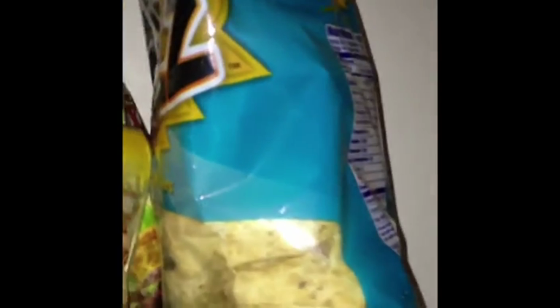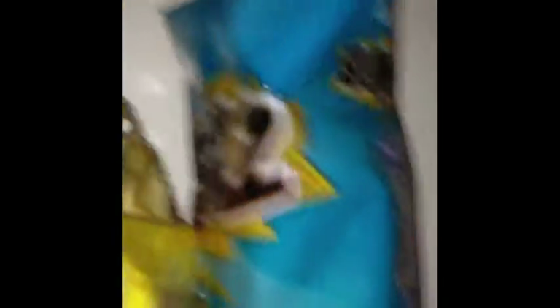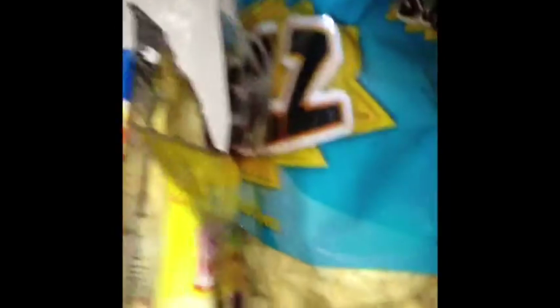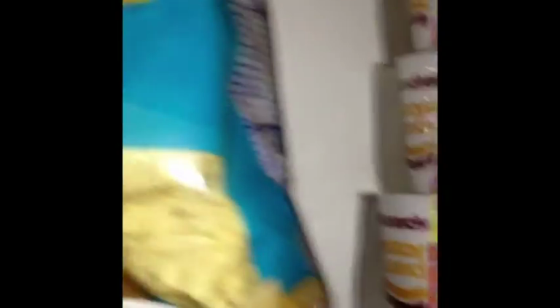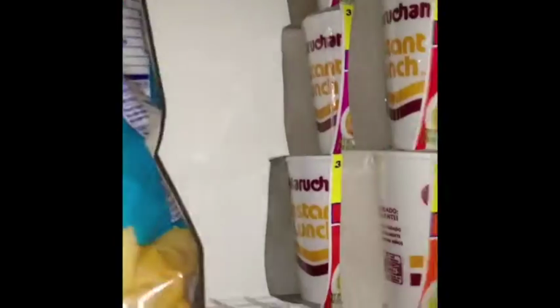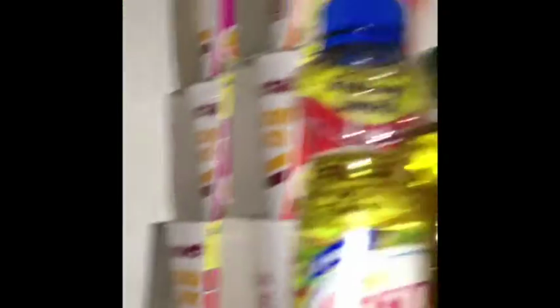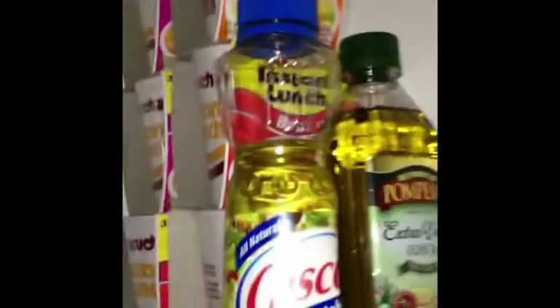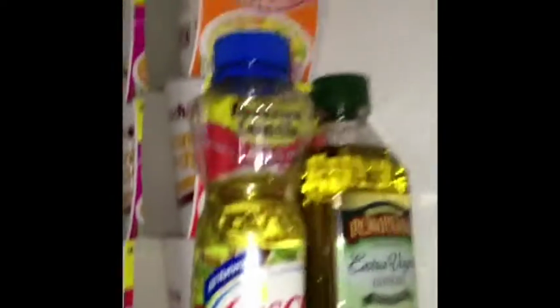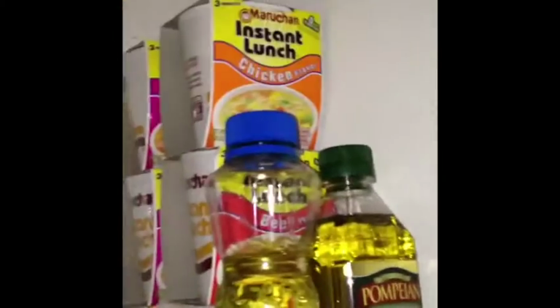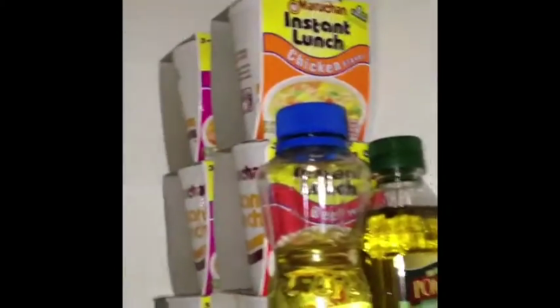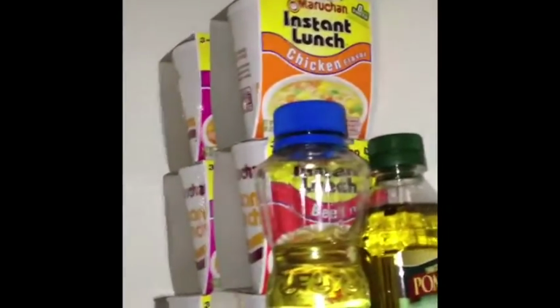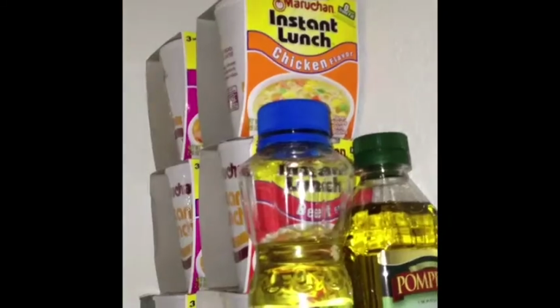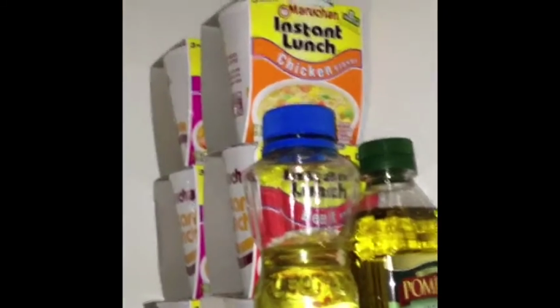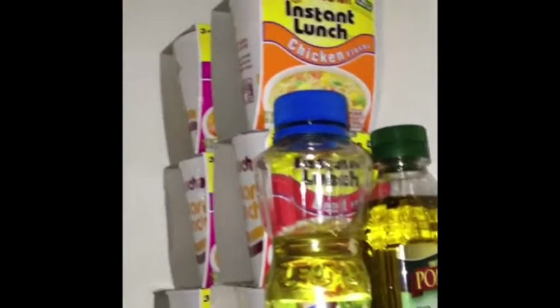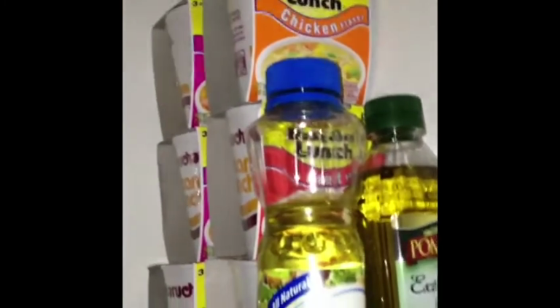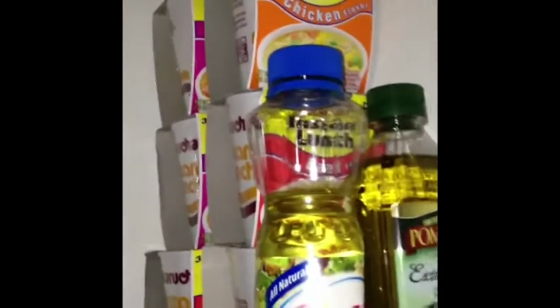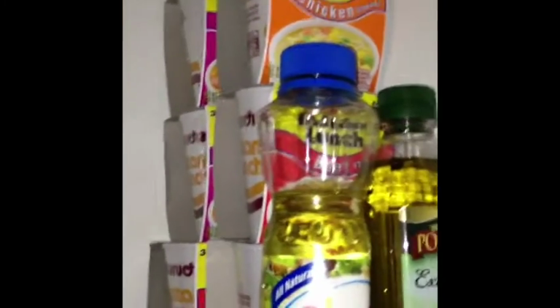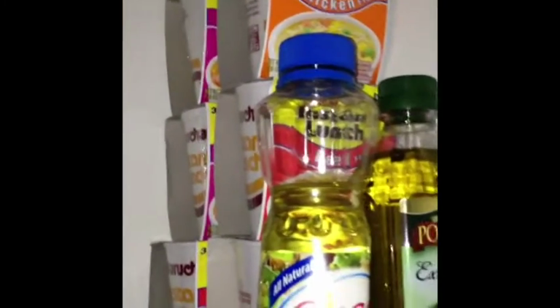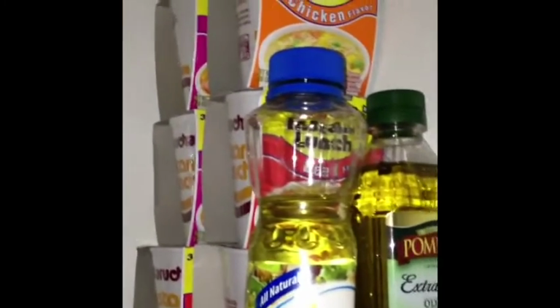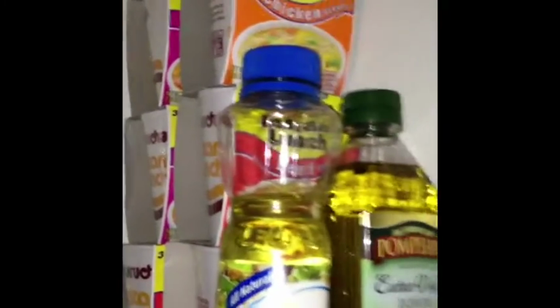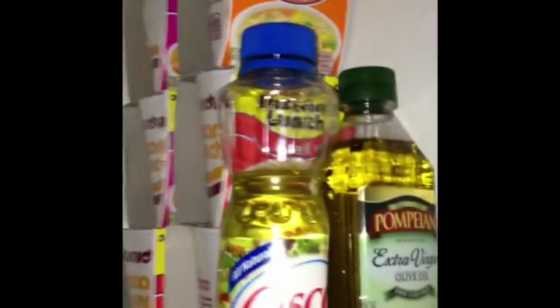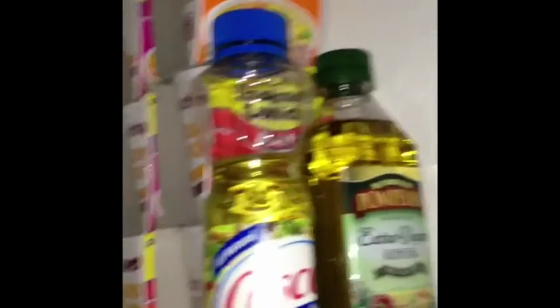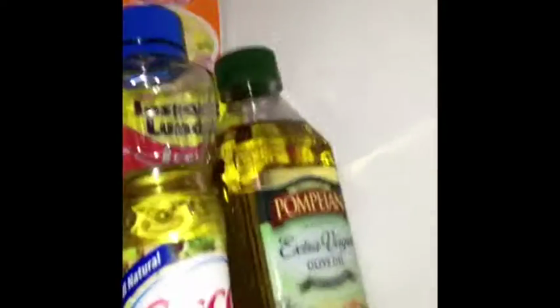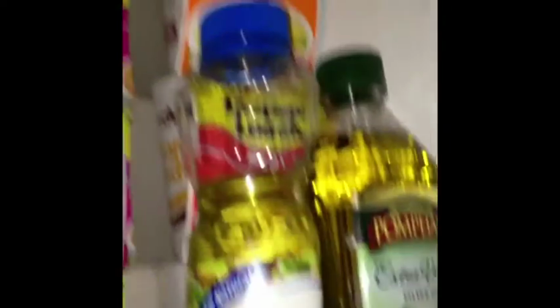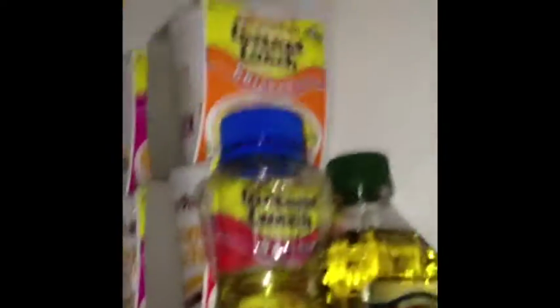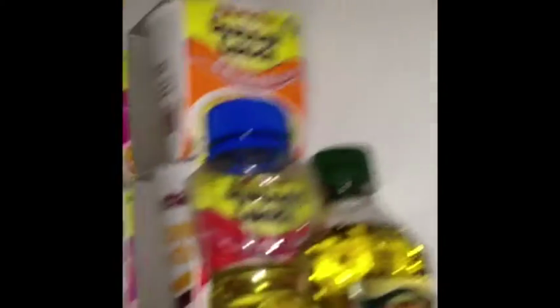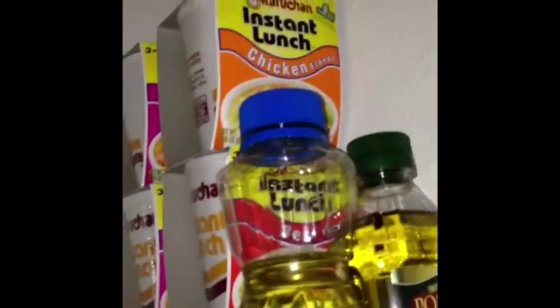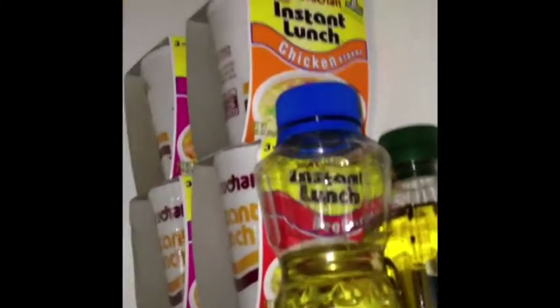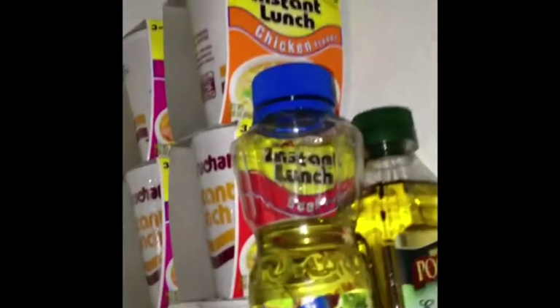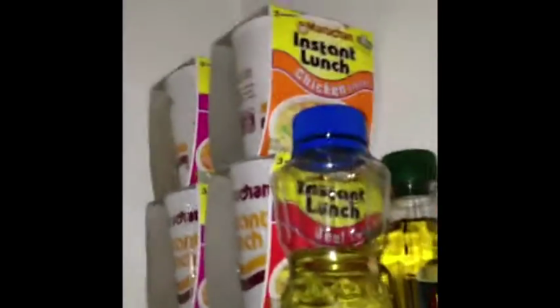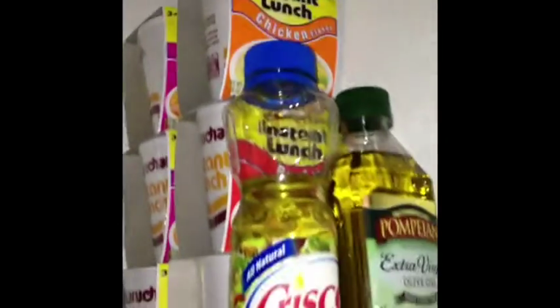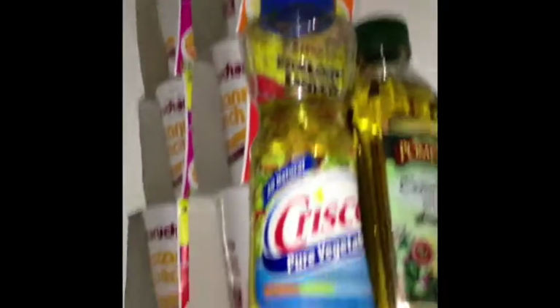Some Tostitos. And instant noodles — I always like making that. If I'm not feeling like cooking, I just put some hot water into it and let it sit and it's done. No time at all.